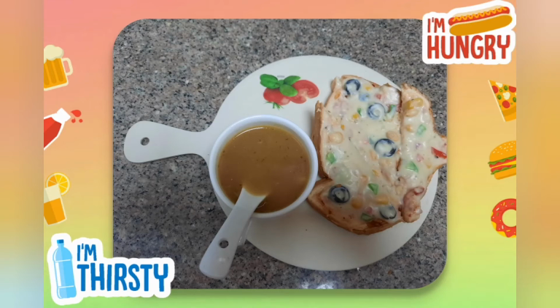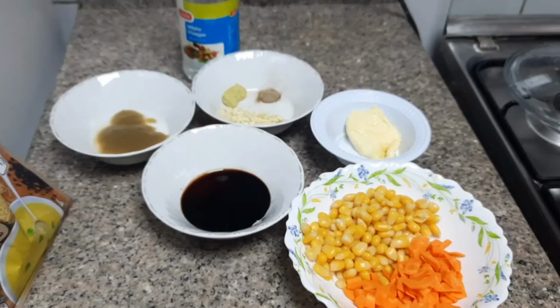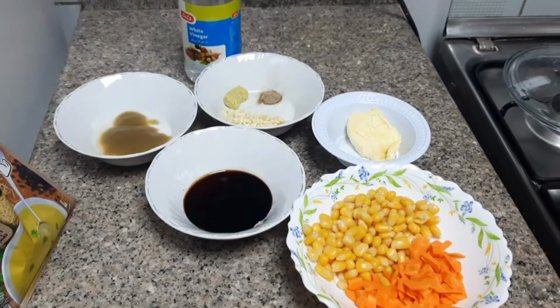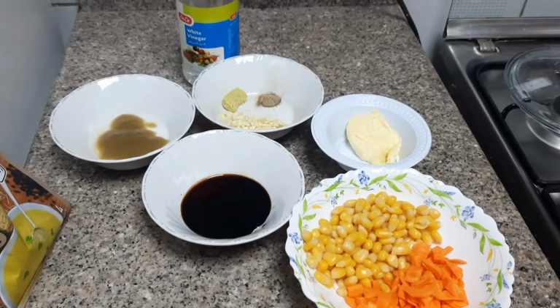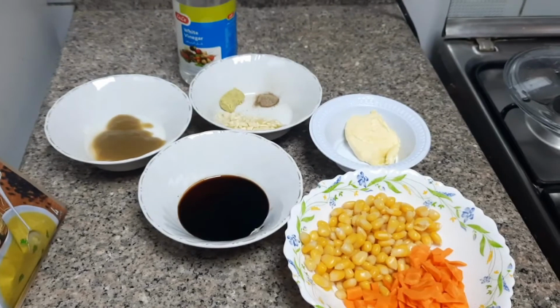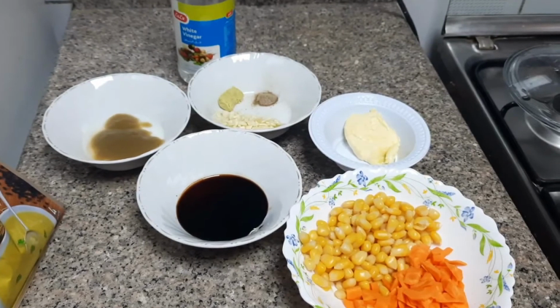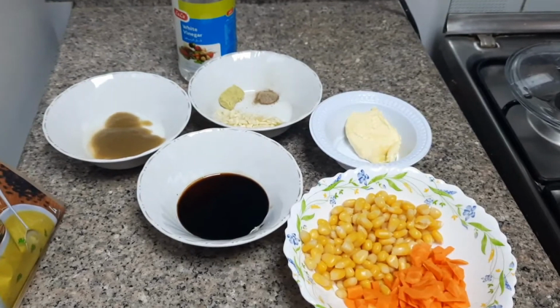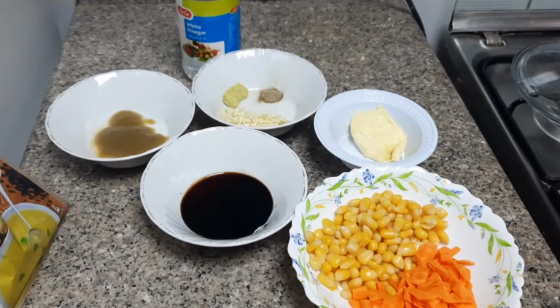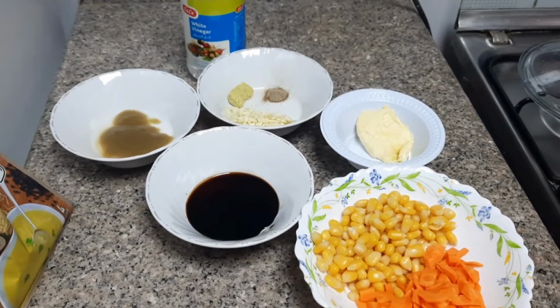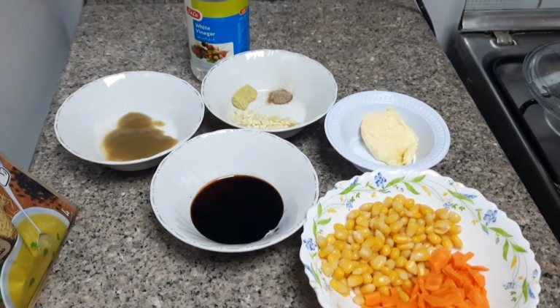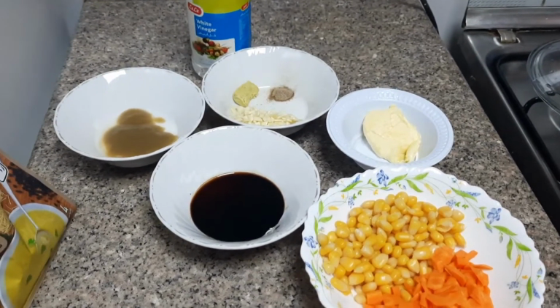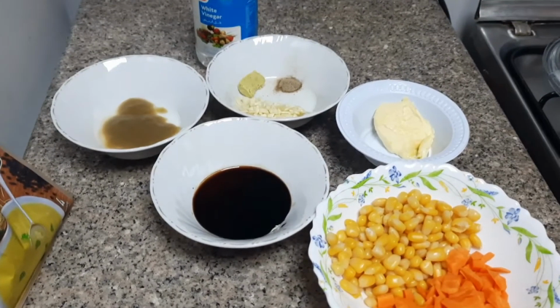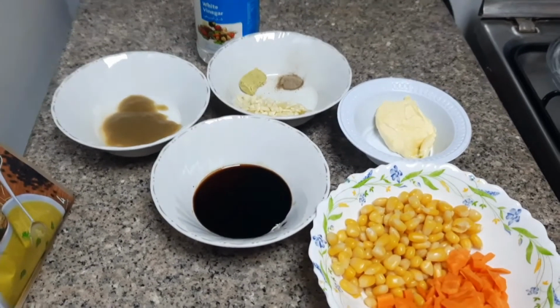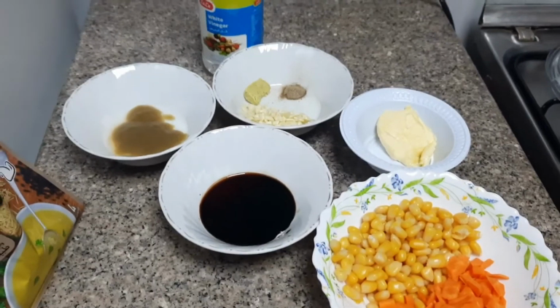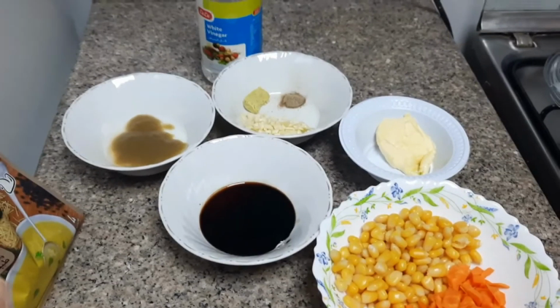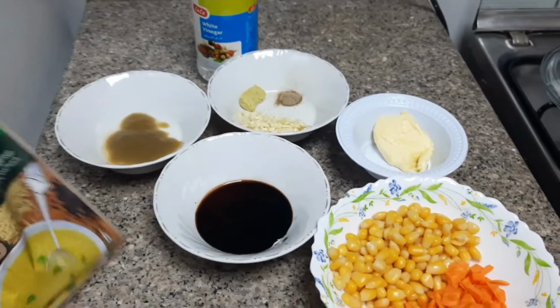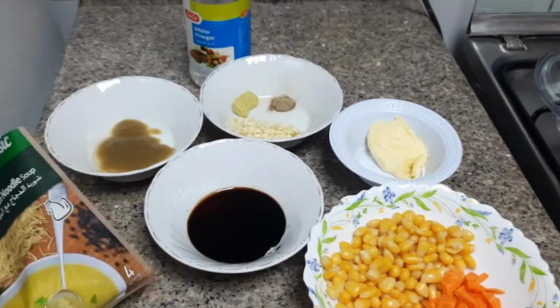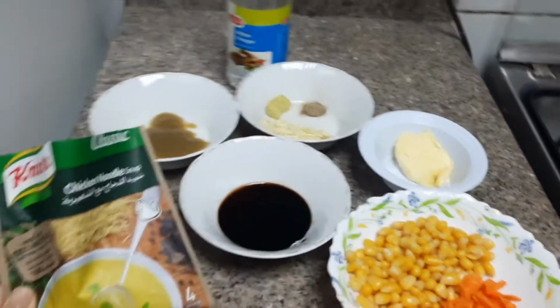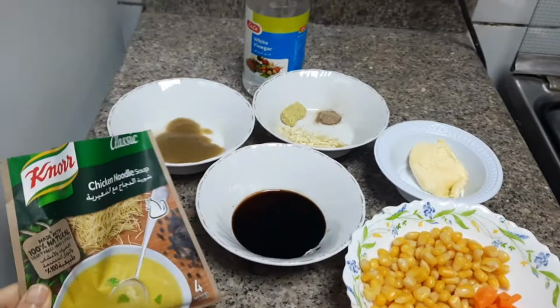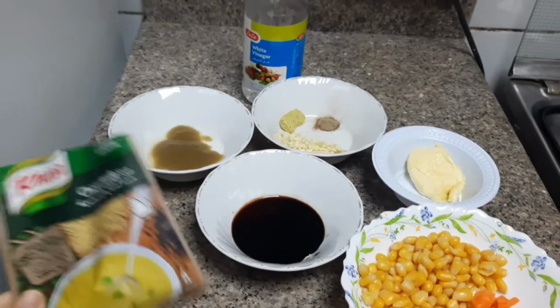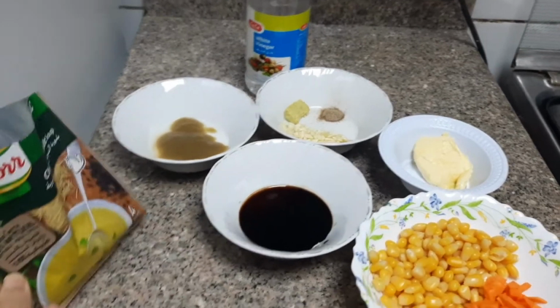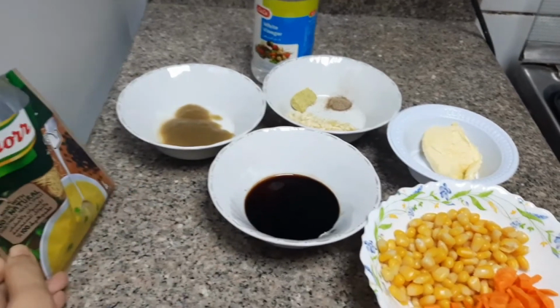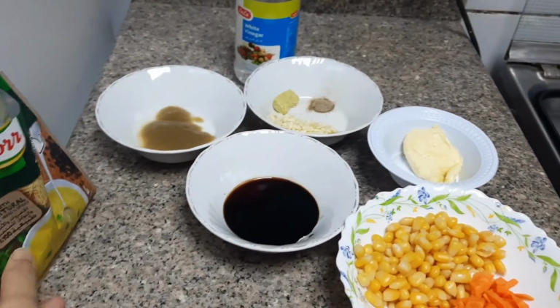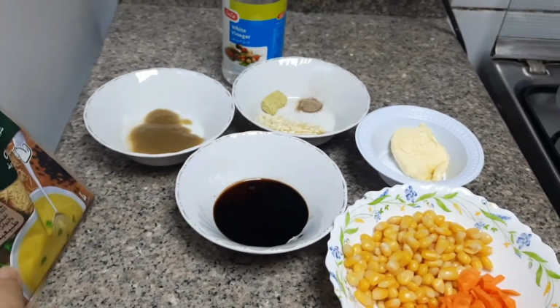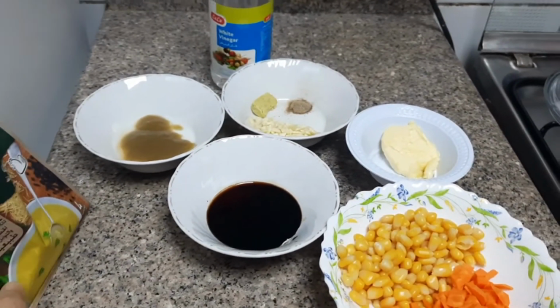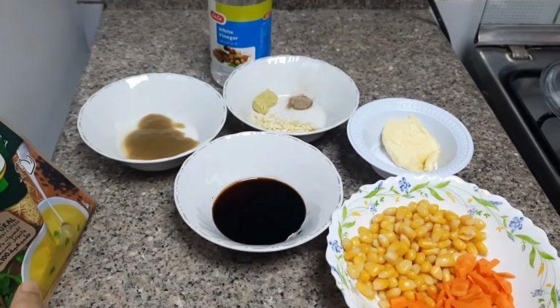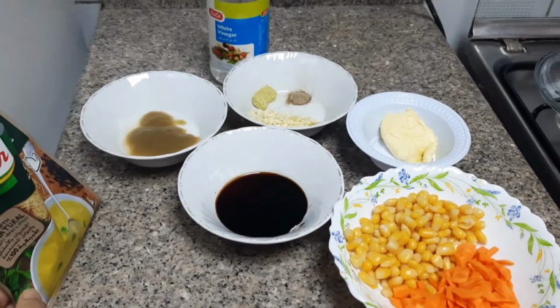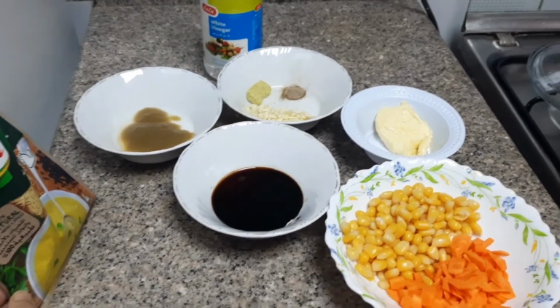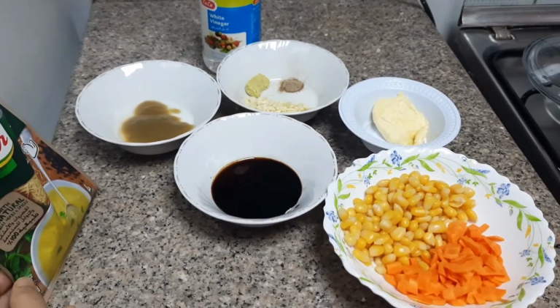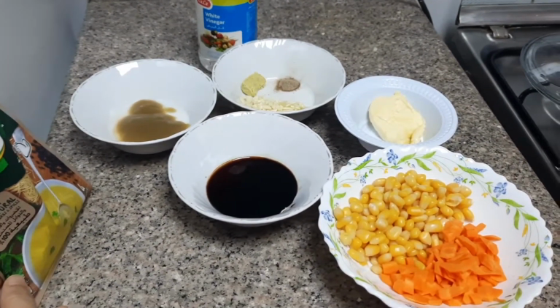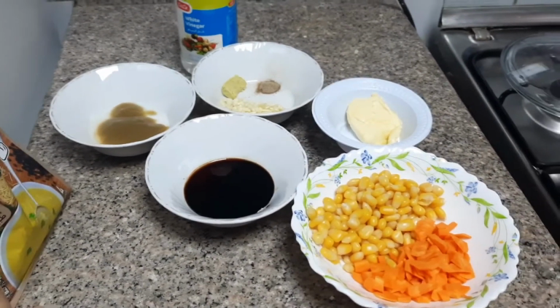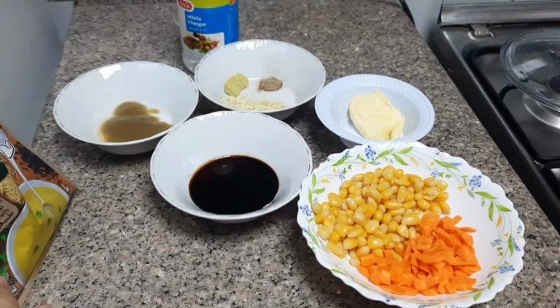Hello everyone, Assalamualaikum. Today I am making chicken noodle soup and cheesy bites. I am starting with the noodle soup.